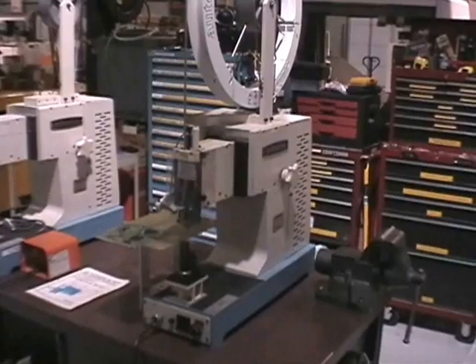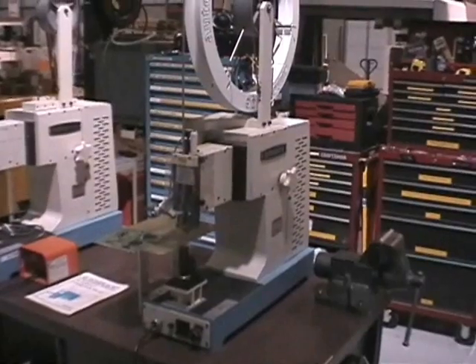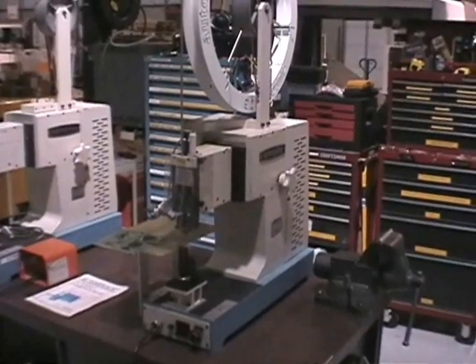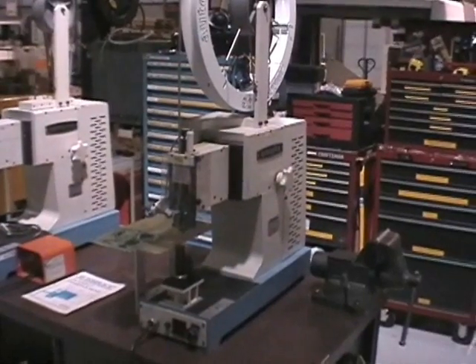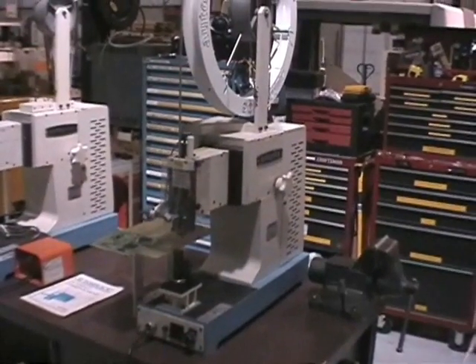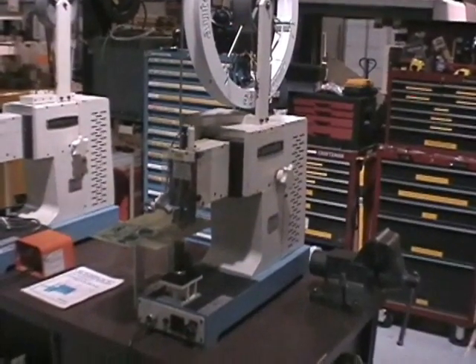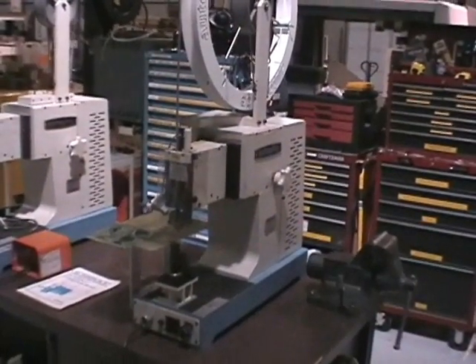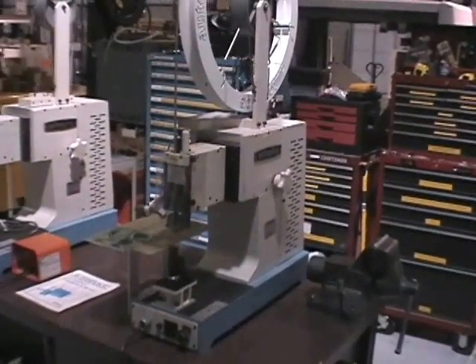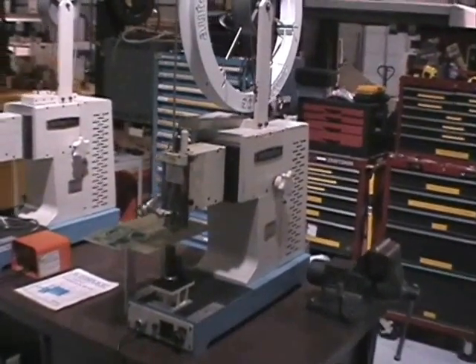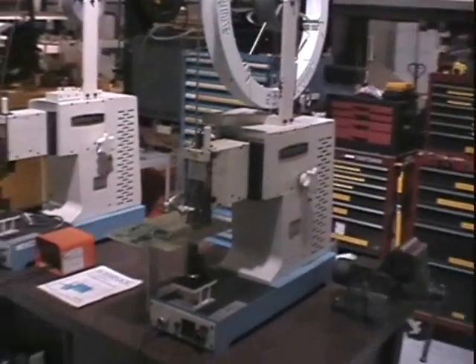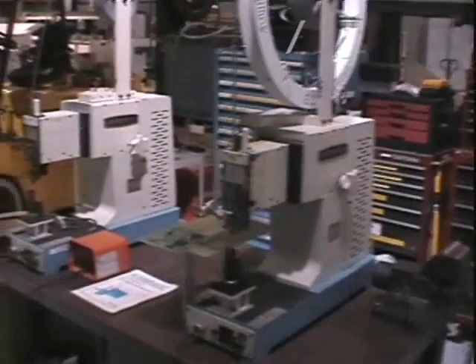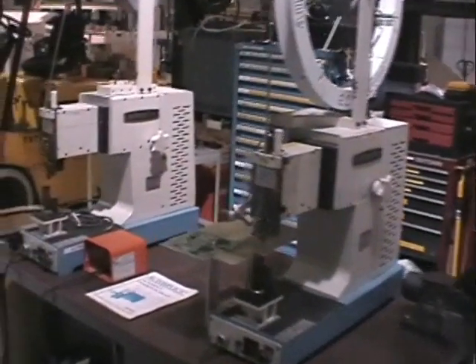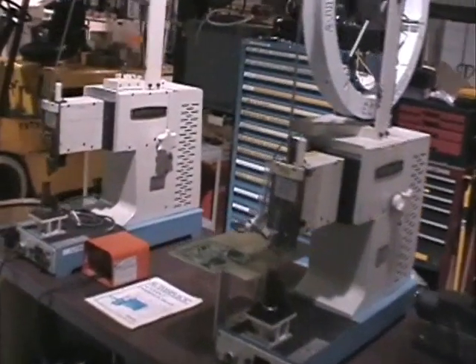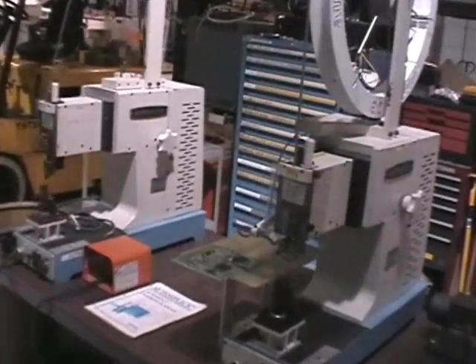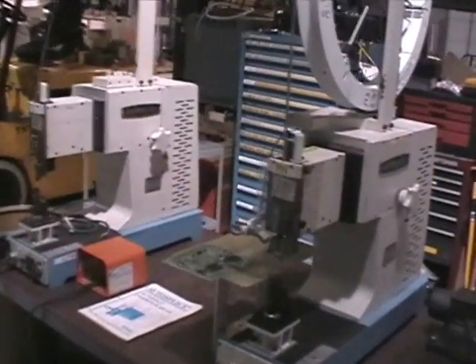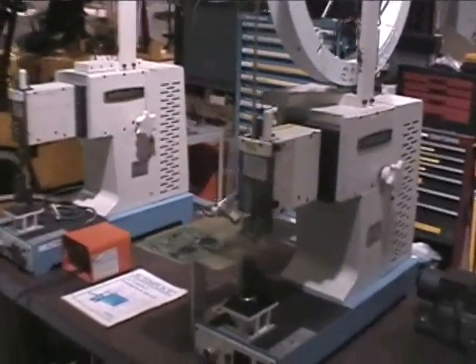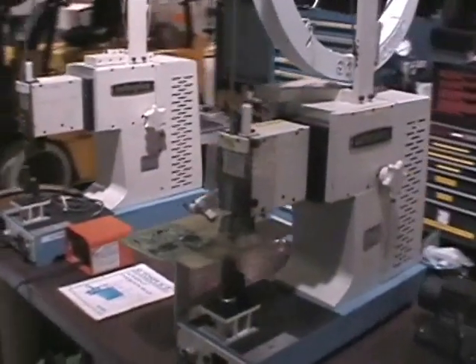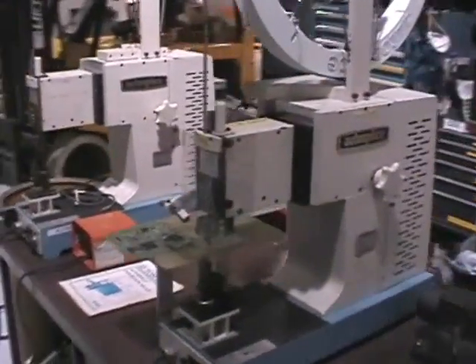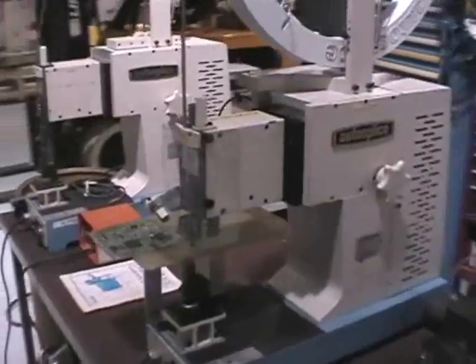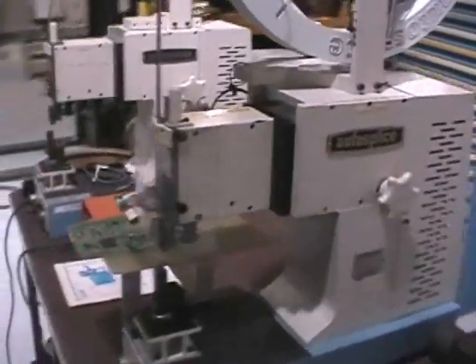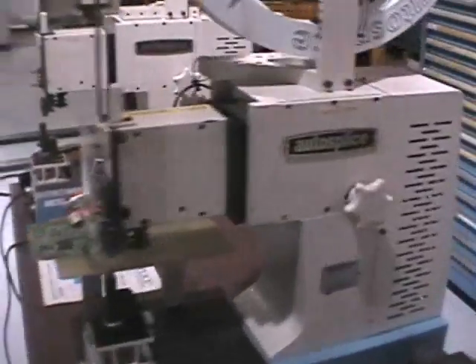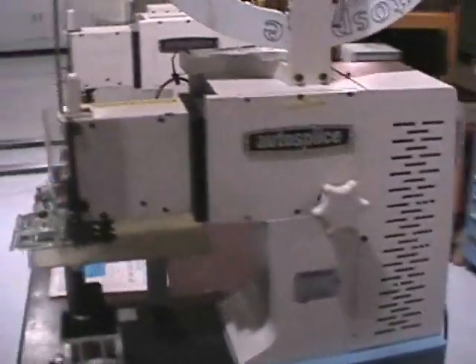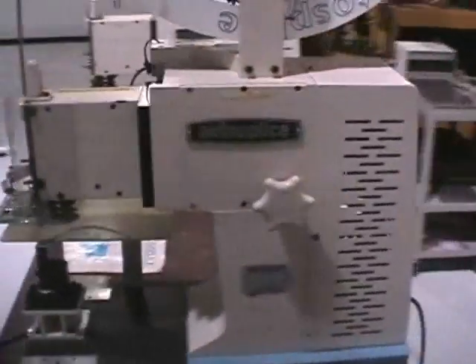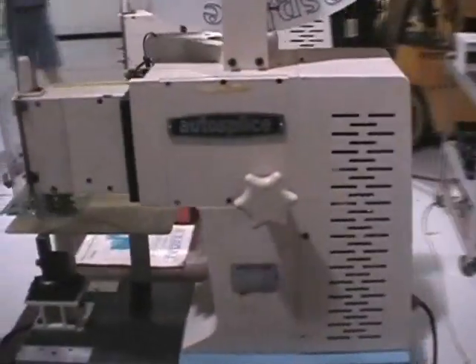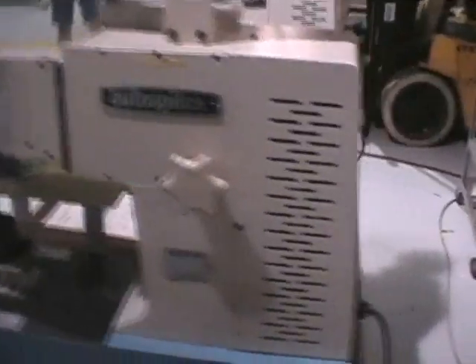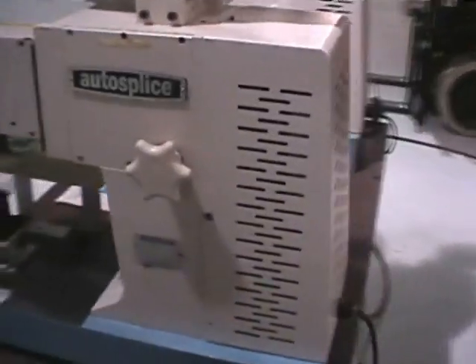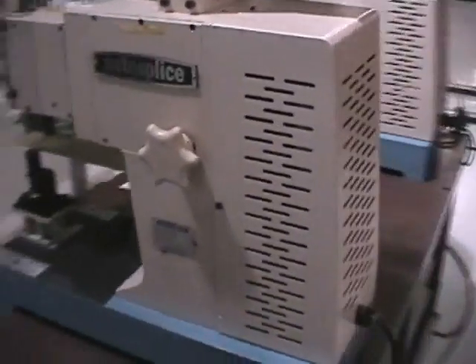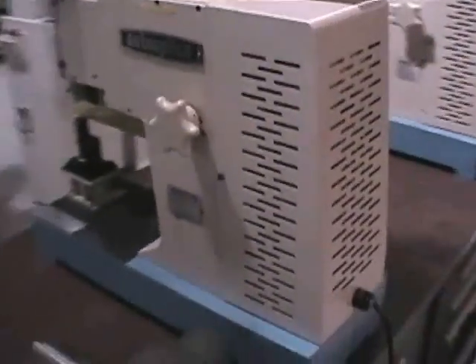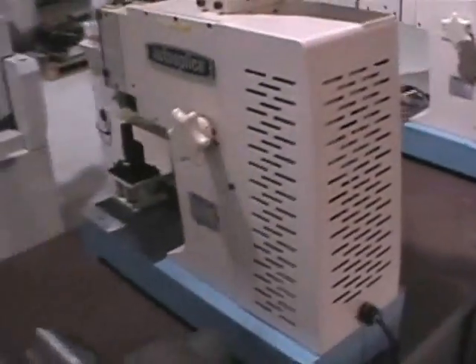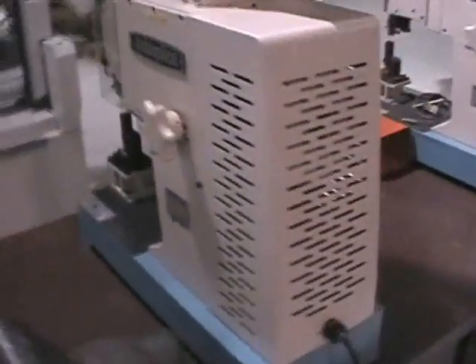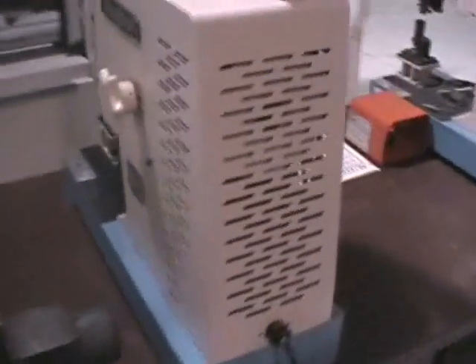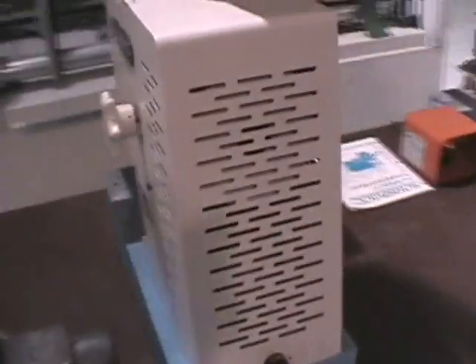This is the video demonstration for the Autosplice — a quick rundown of what comes with the units. This is the fully functional unit we will demonstrate.